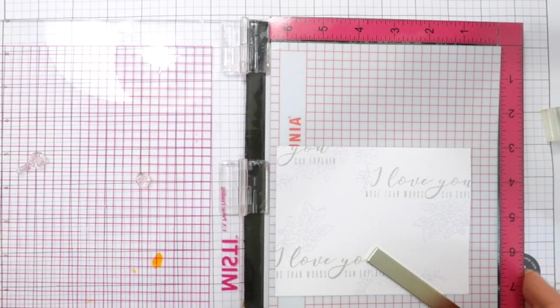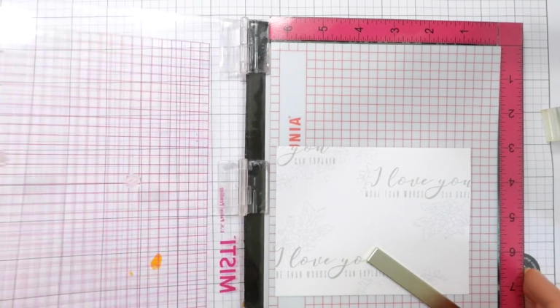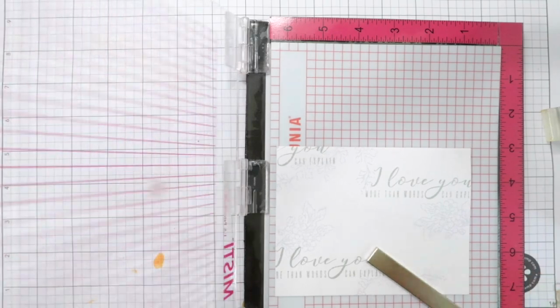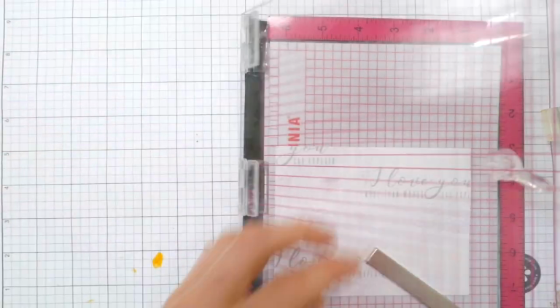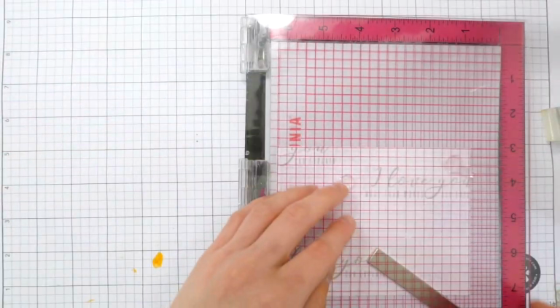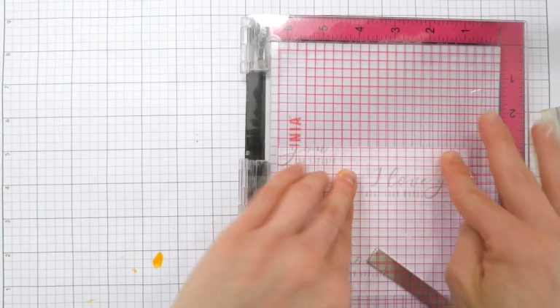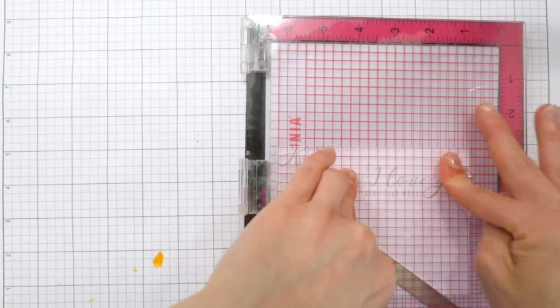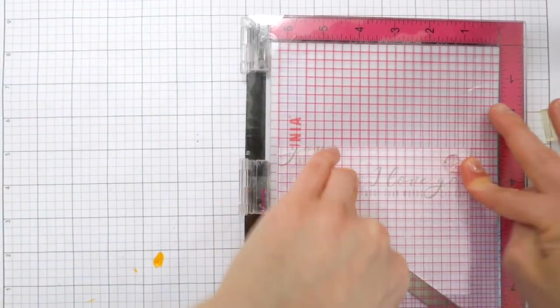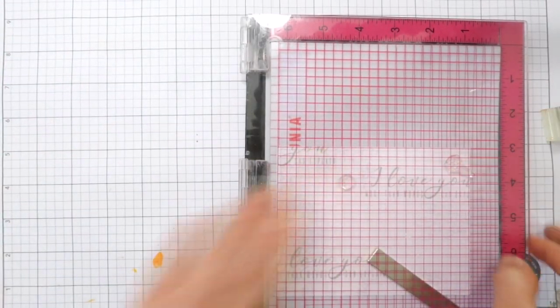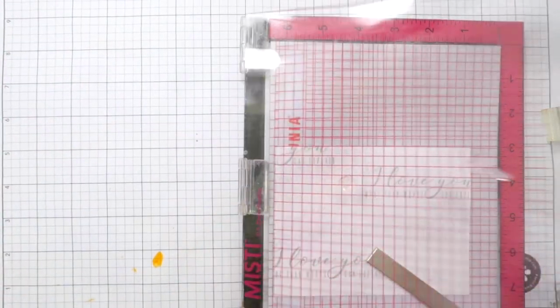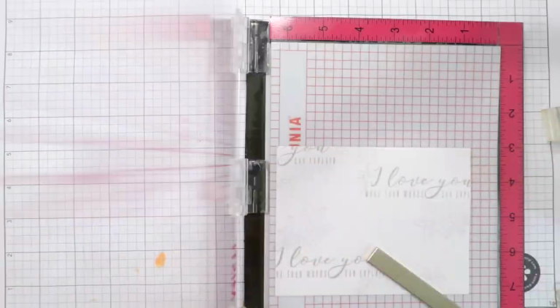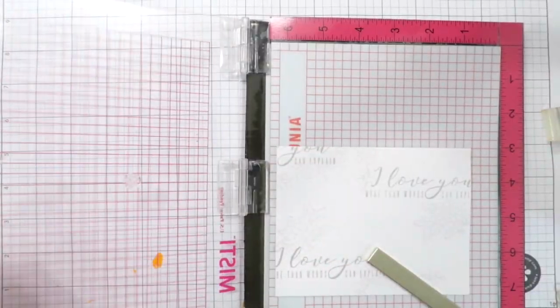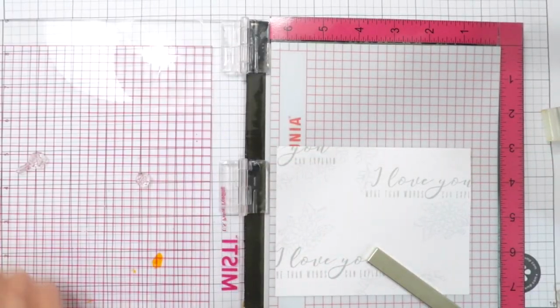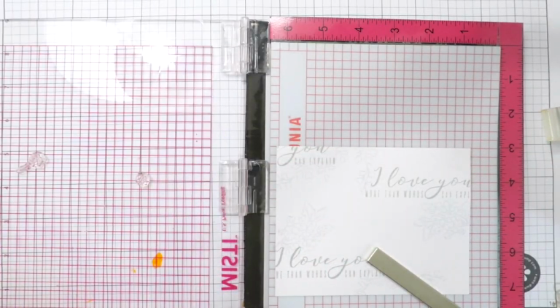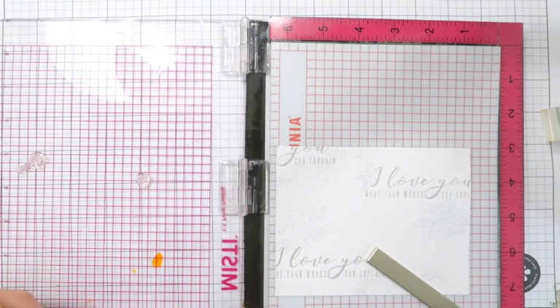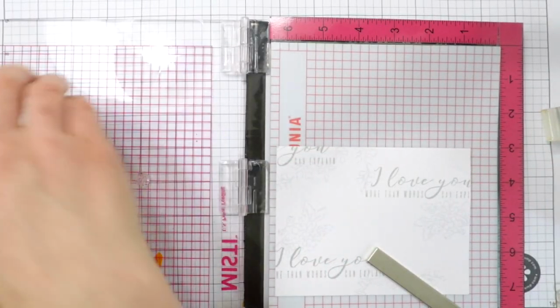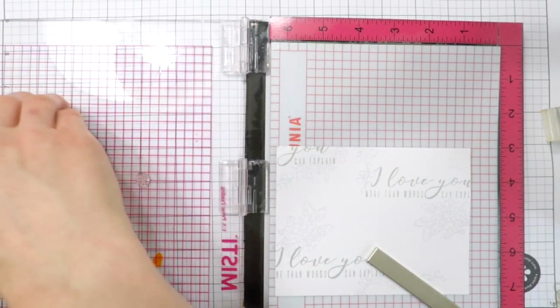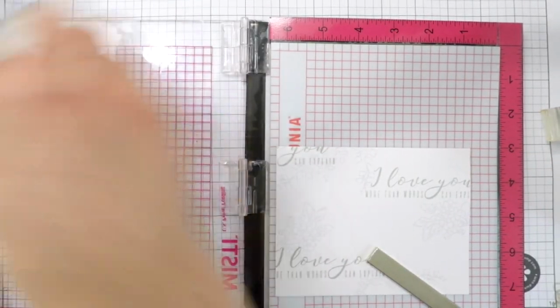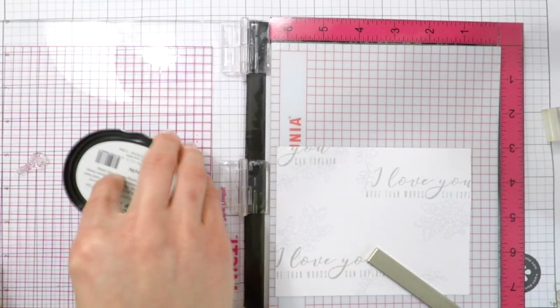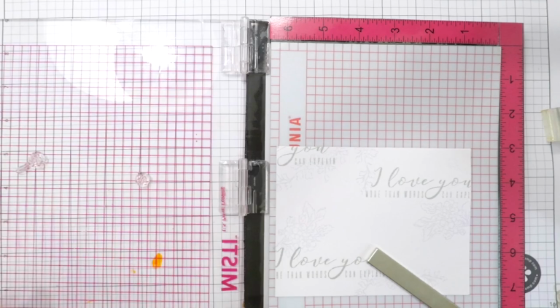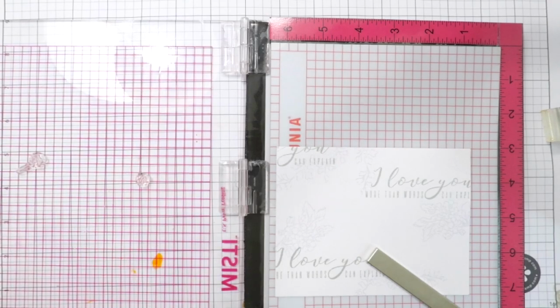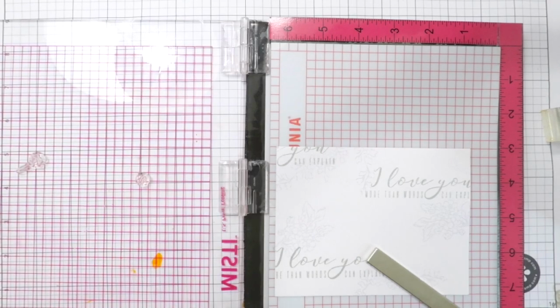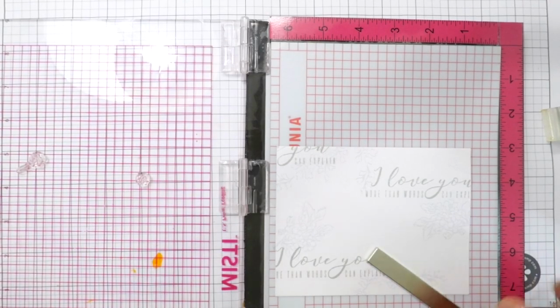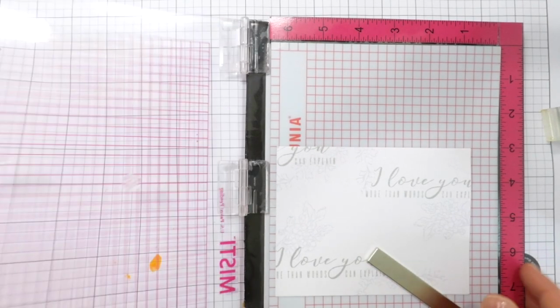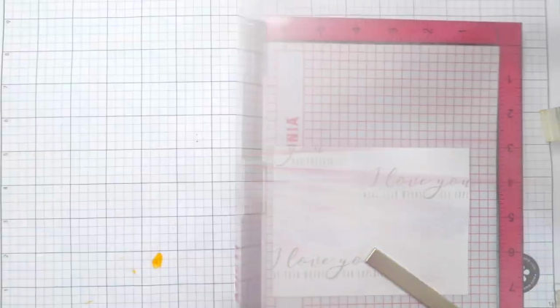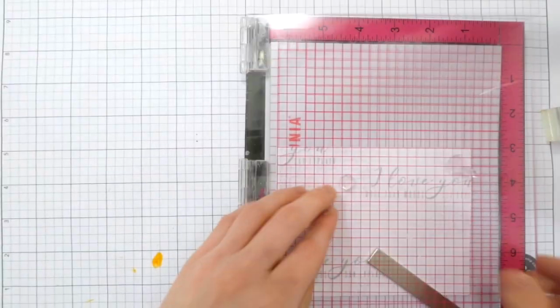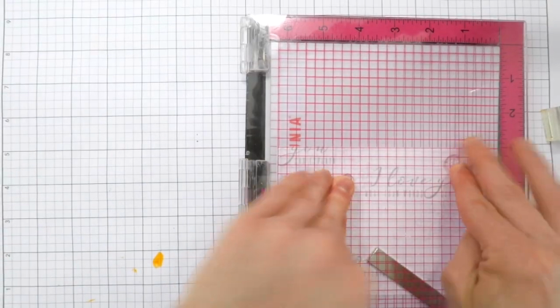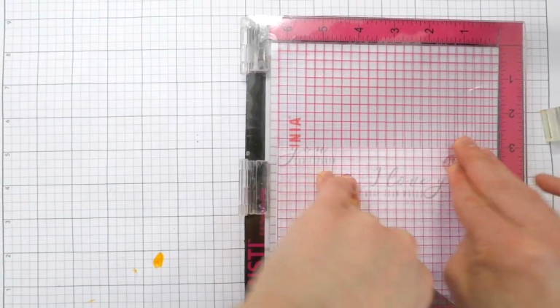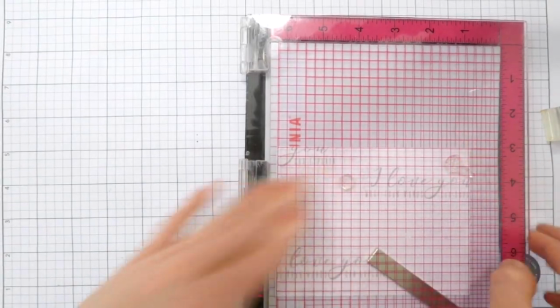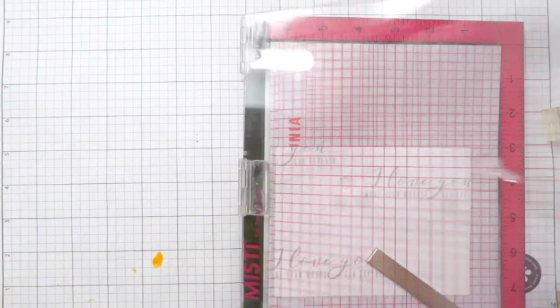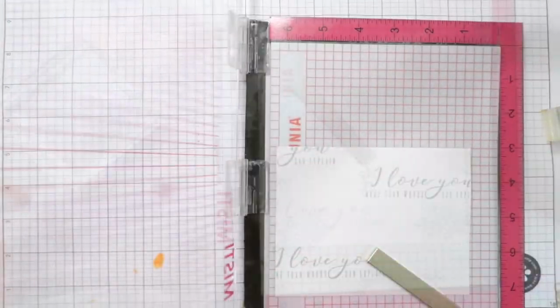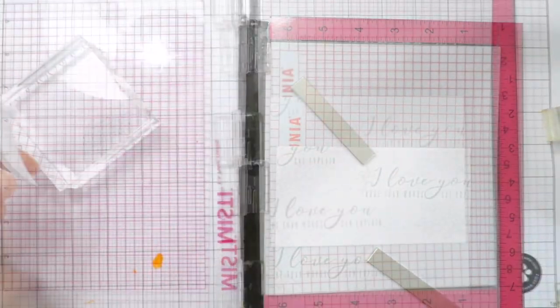I'm also going to bring in some of the smaller images from that same stamp set the flowers were from, and I'm going to stamp these multiple times to create that darker impression of the Arctic ink.